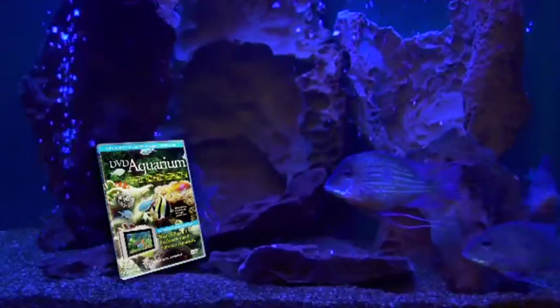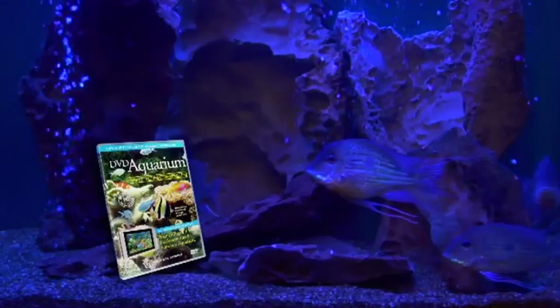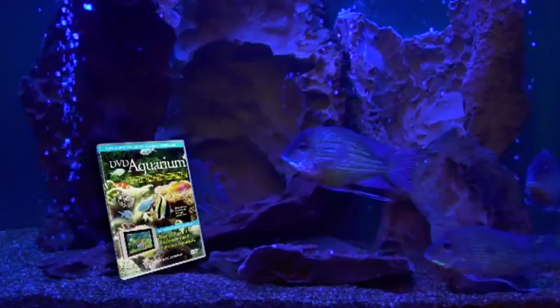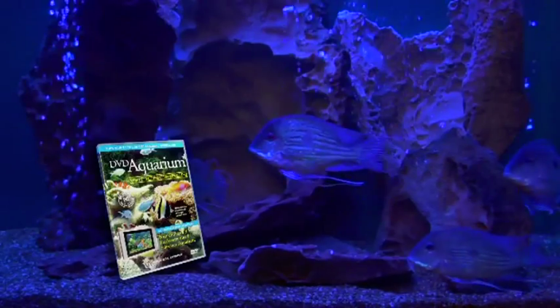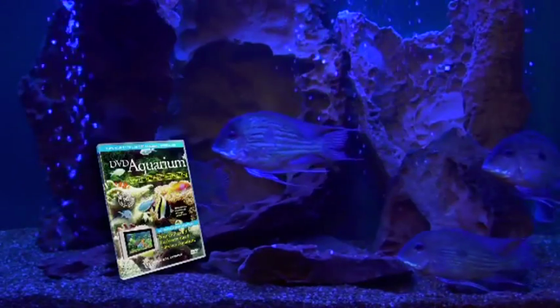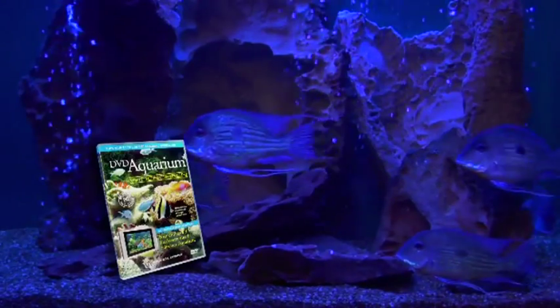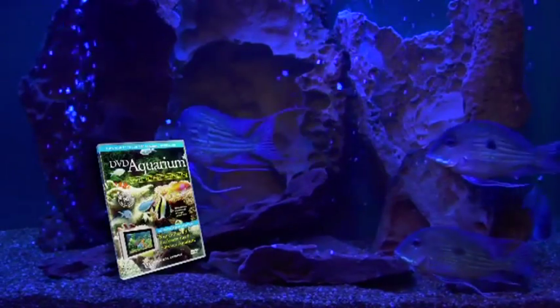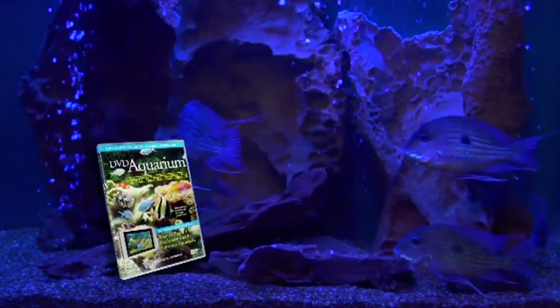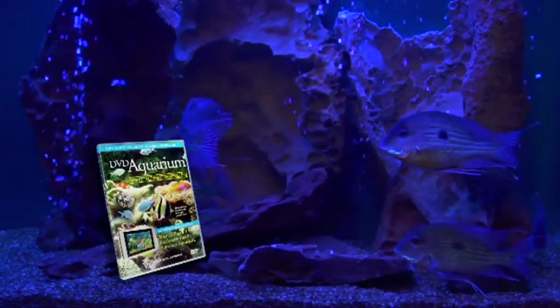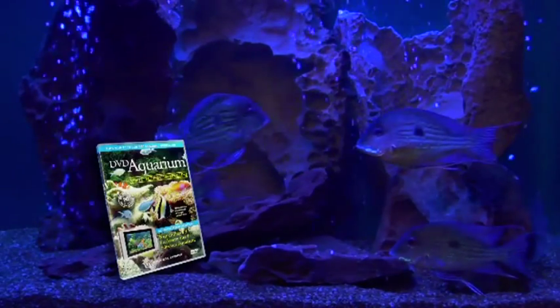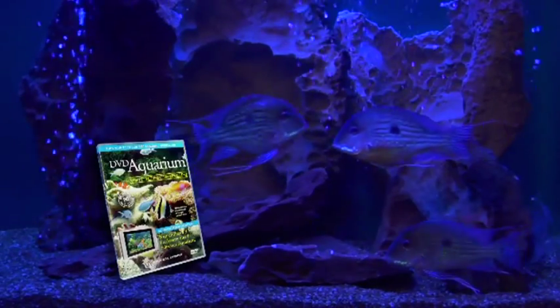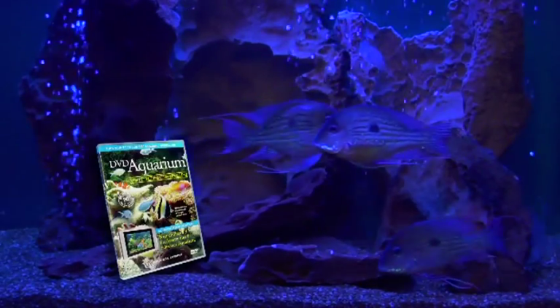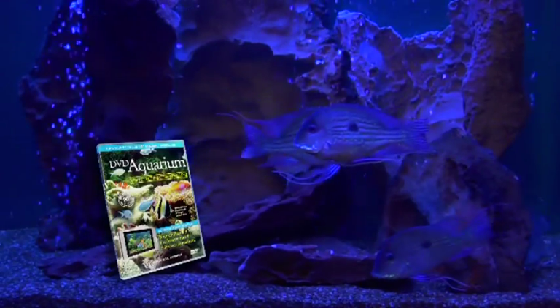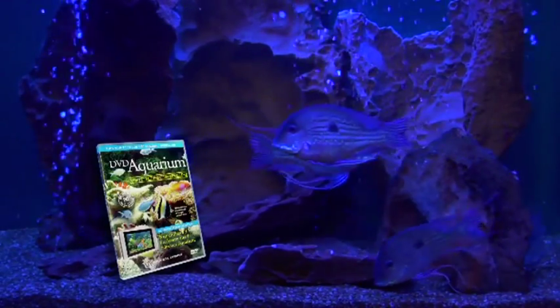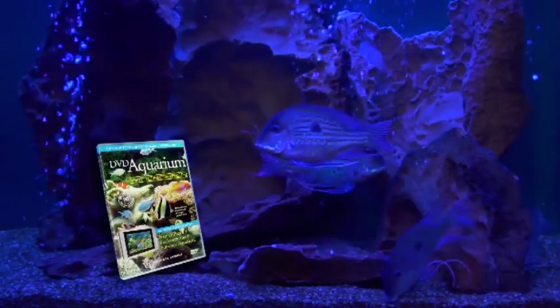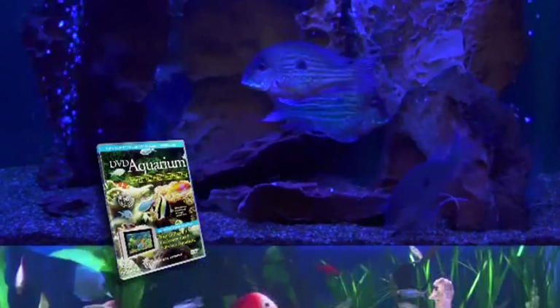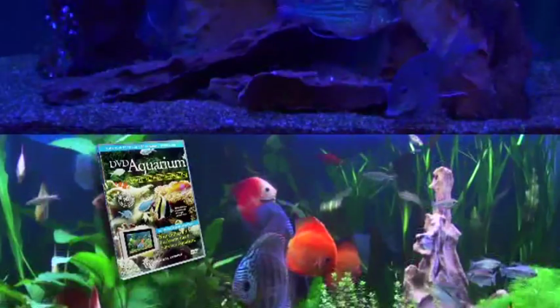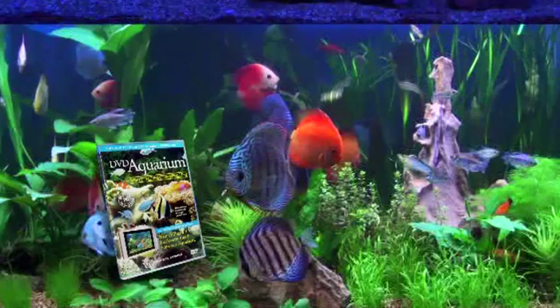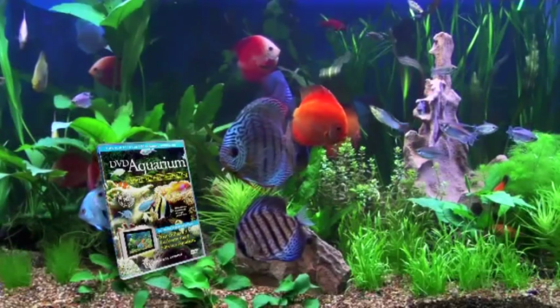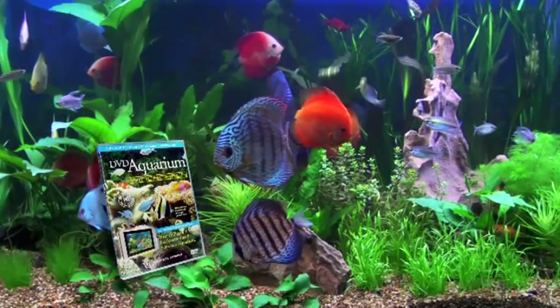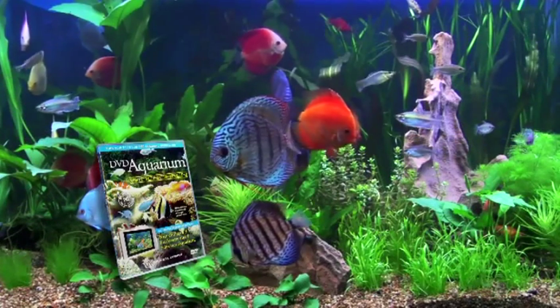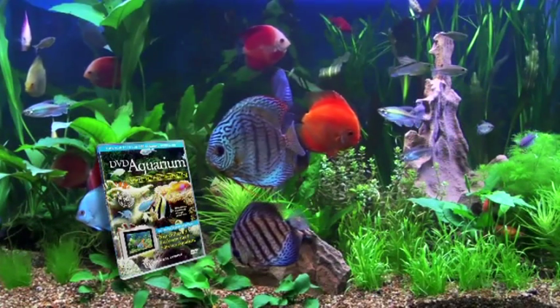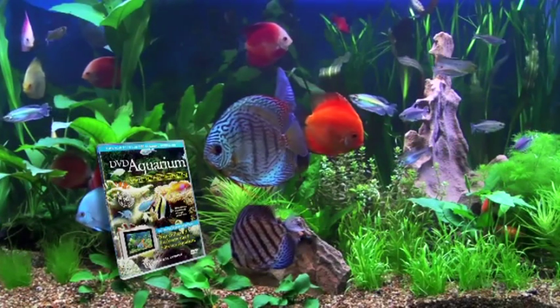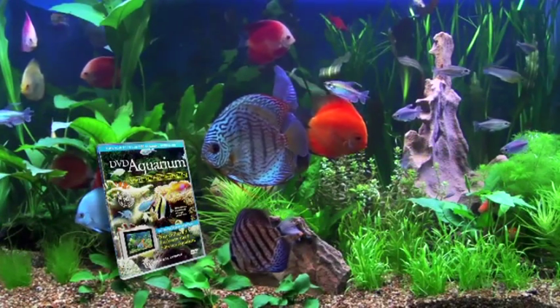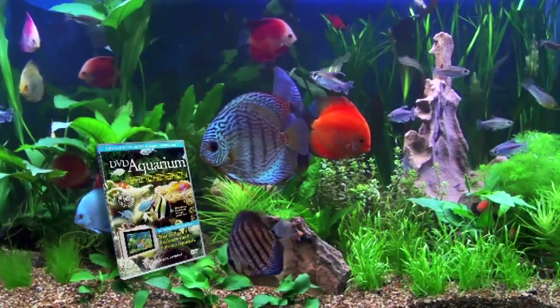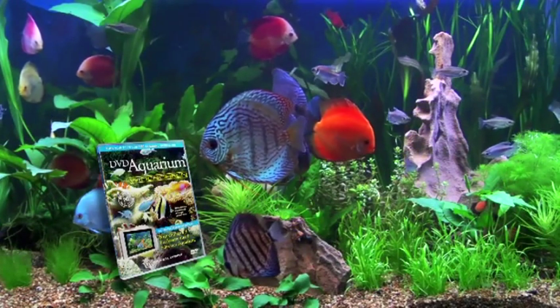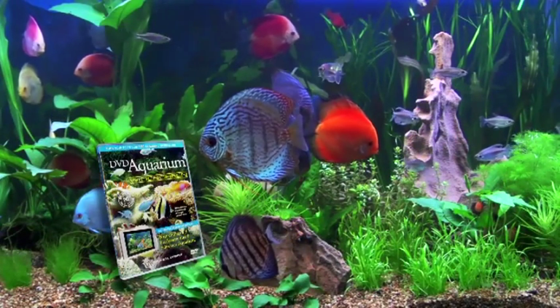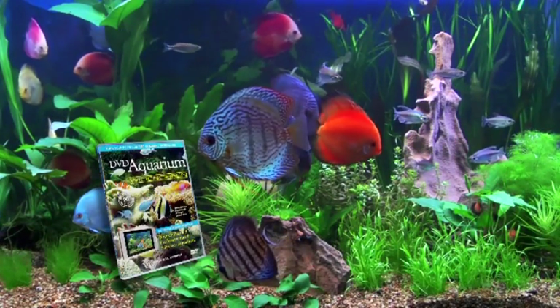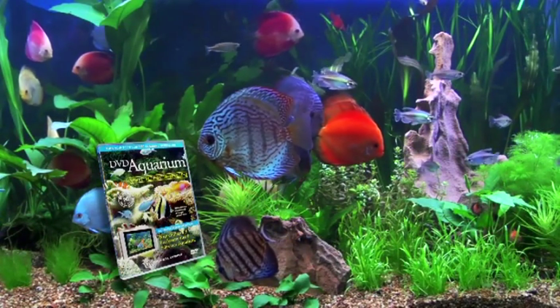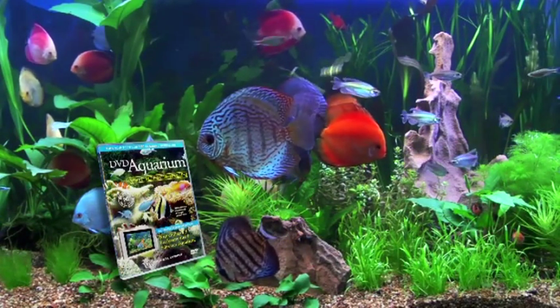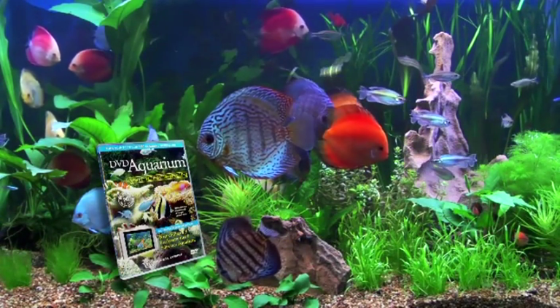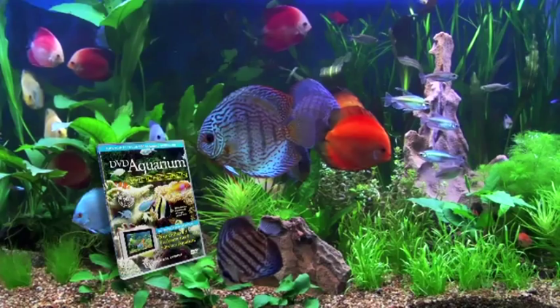Blue Moves, the atmospheric aquarium for late night entertaining. Amazon Adventure, featuring brilliantly colourful discus fish of the Amazon basin.